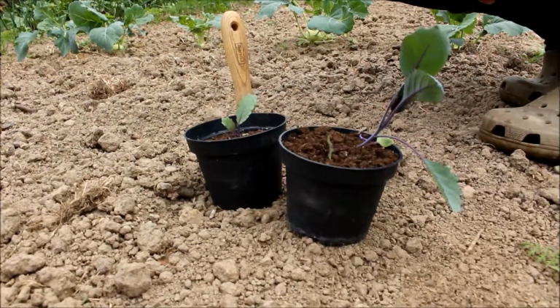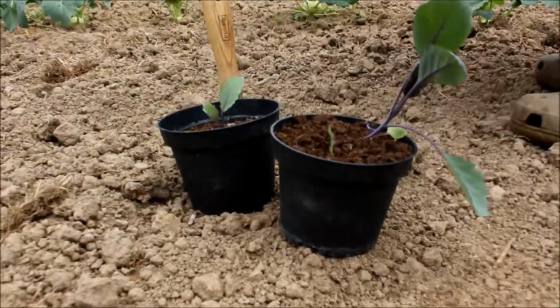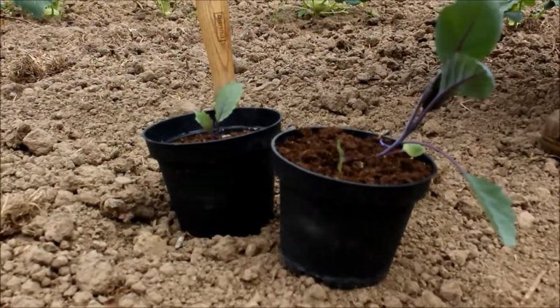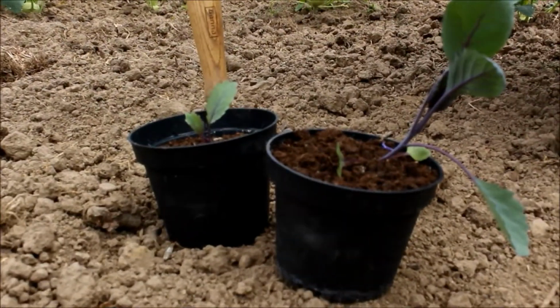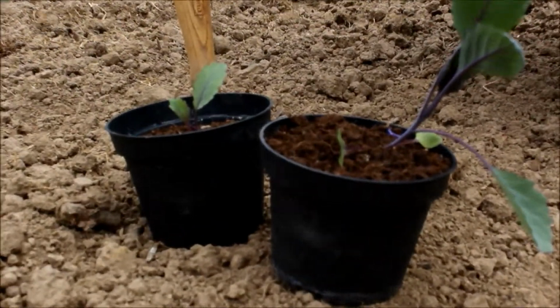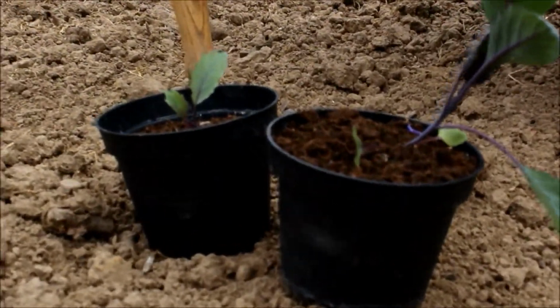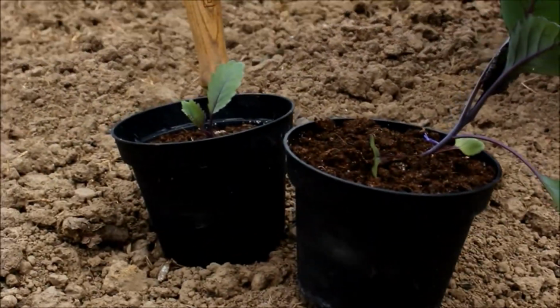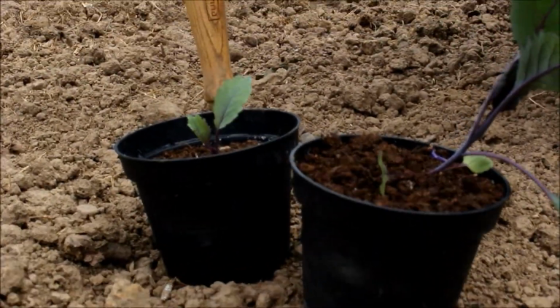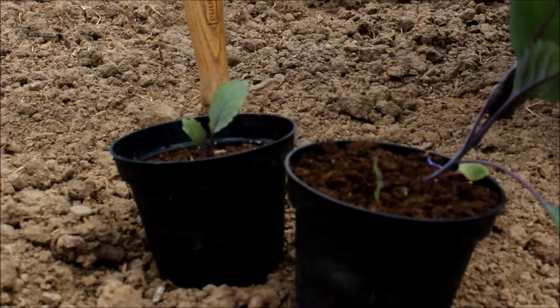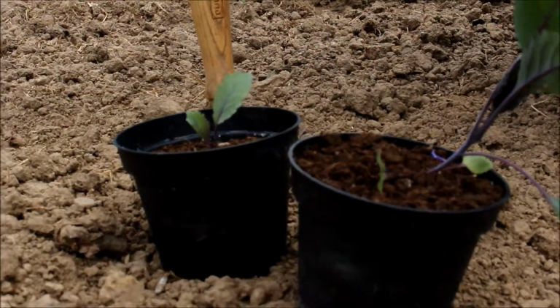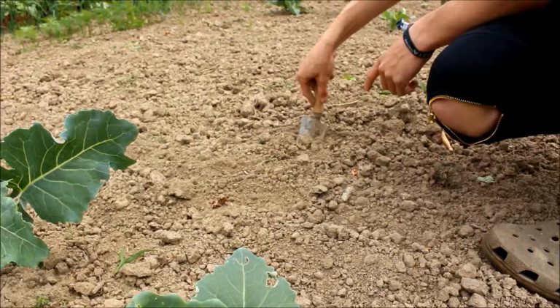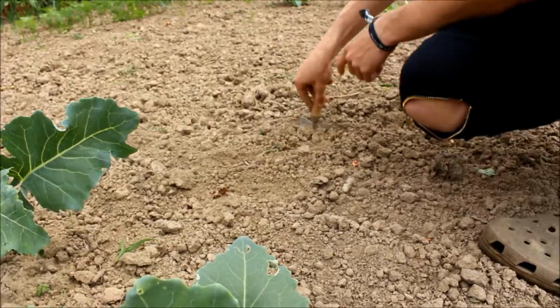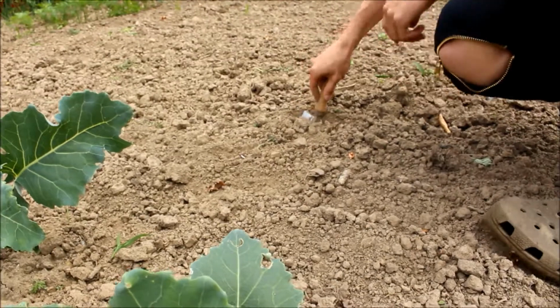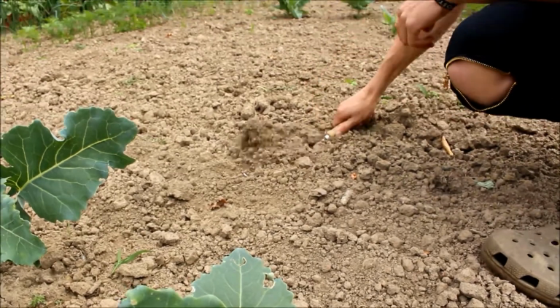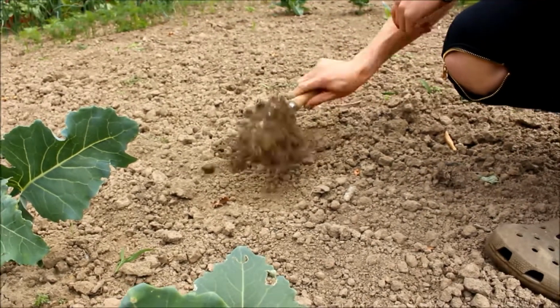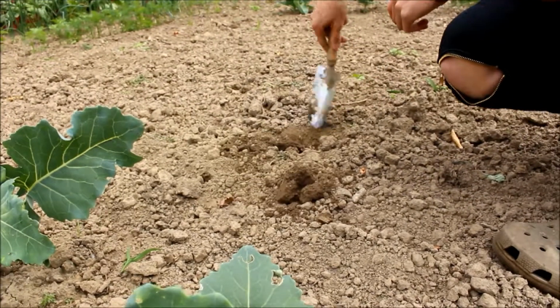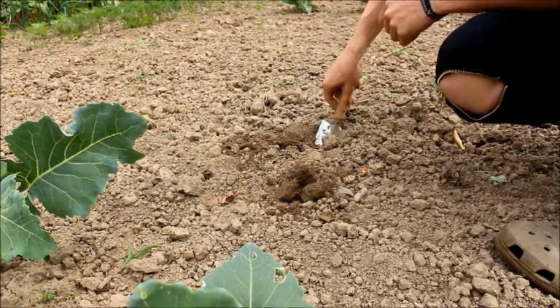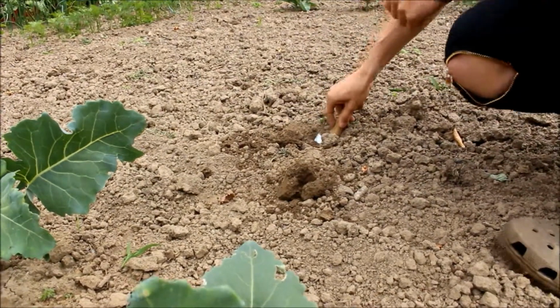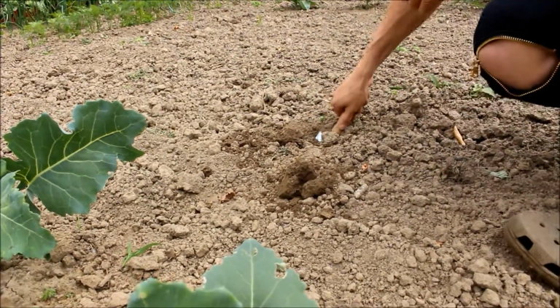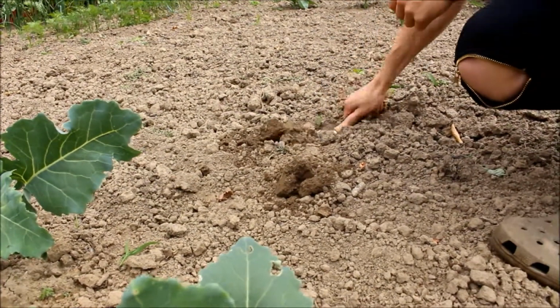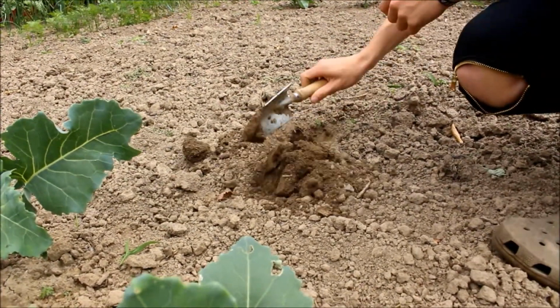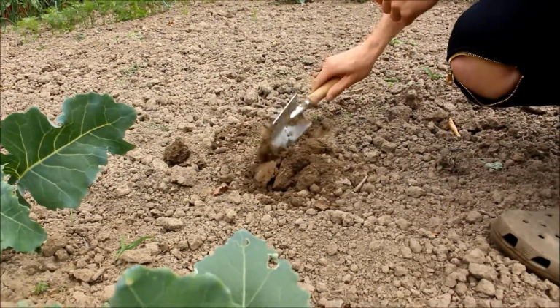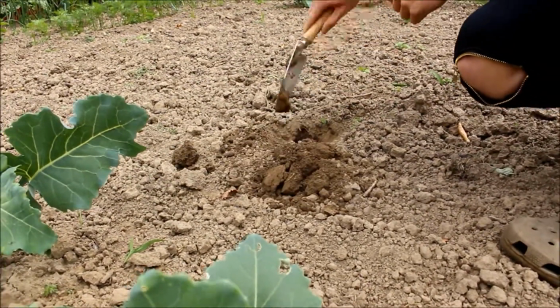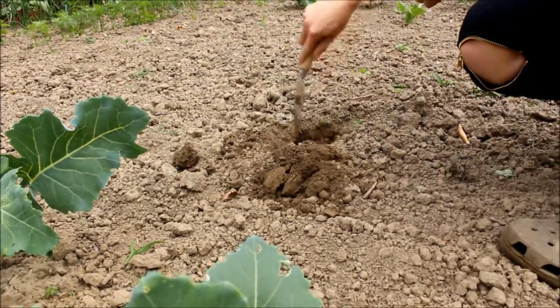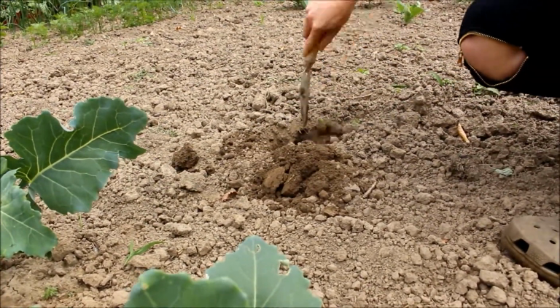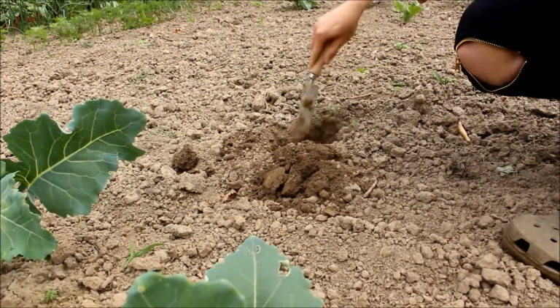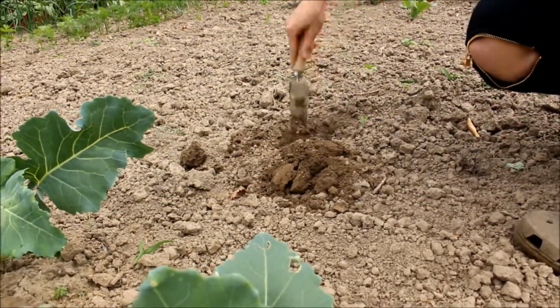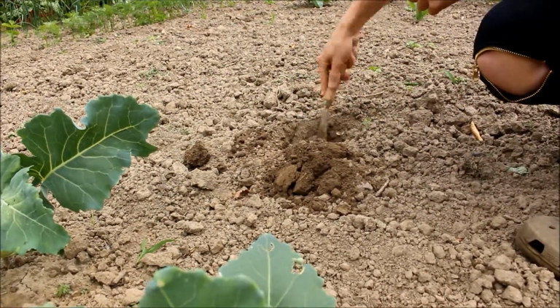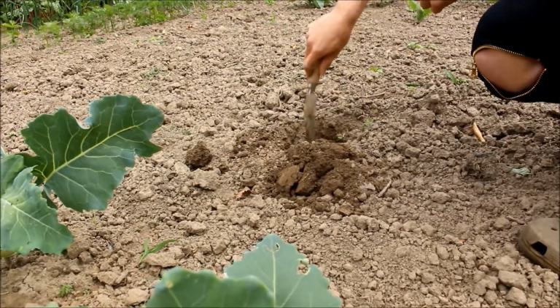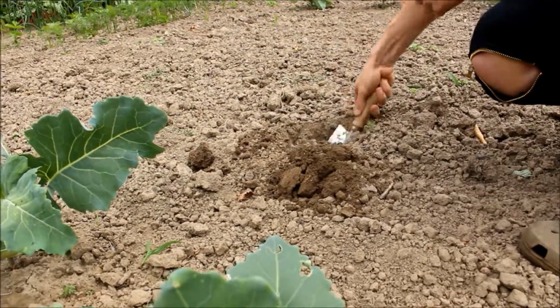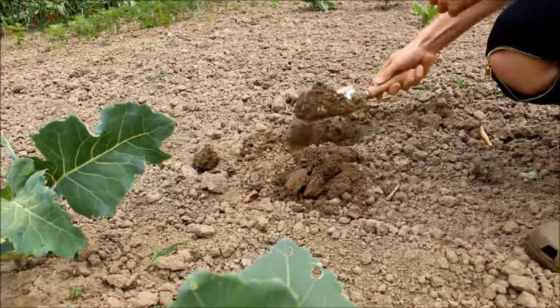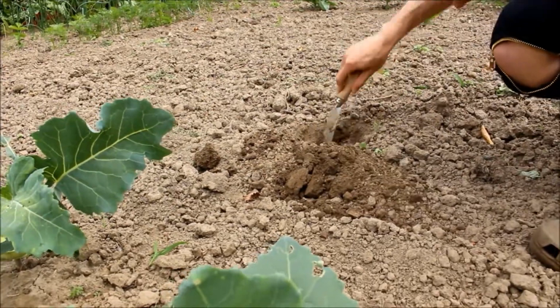Hello there and welcome to Bruno's garden. Today I'm planting the earlier sown red or purple cabbages outside in the garden.